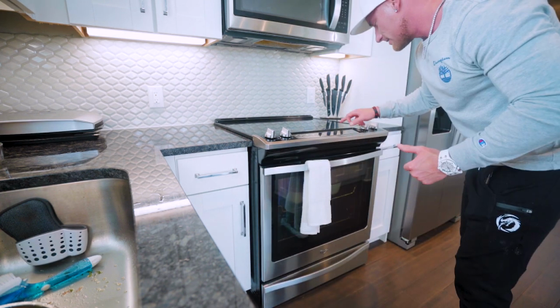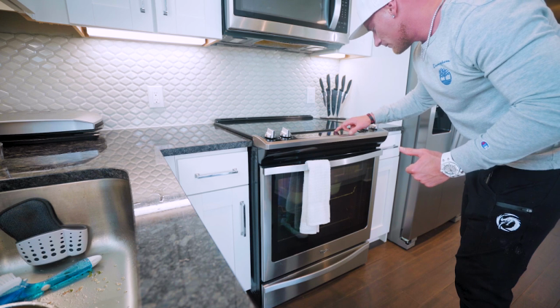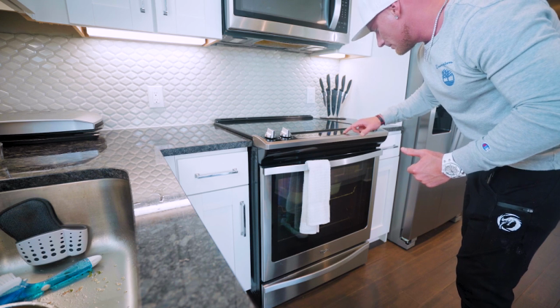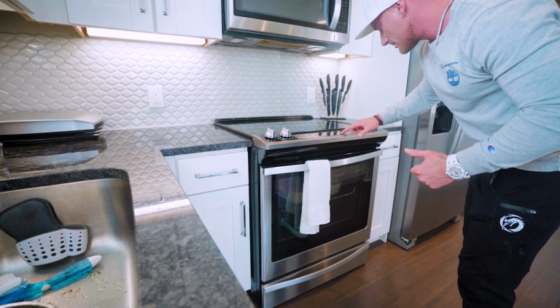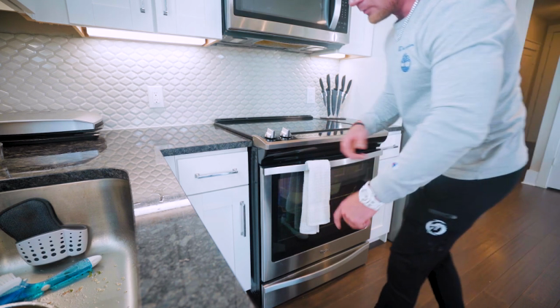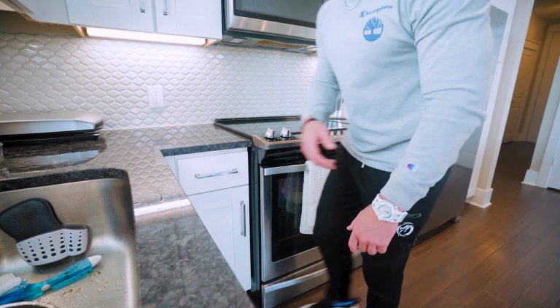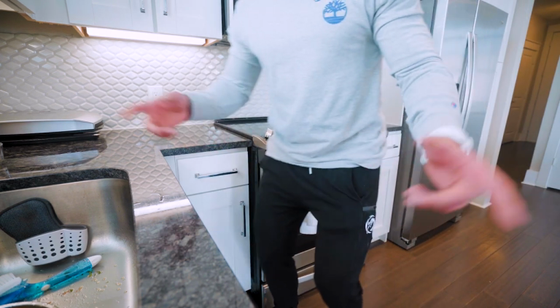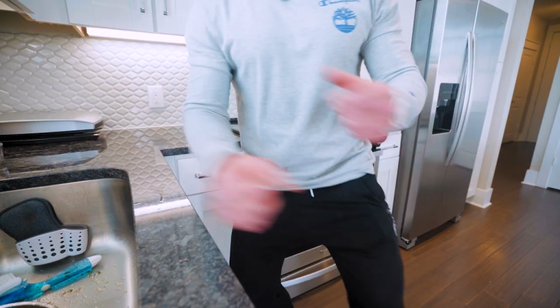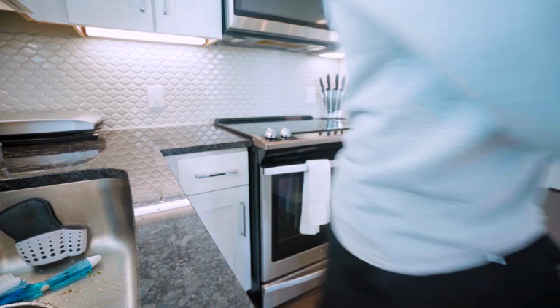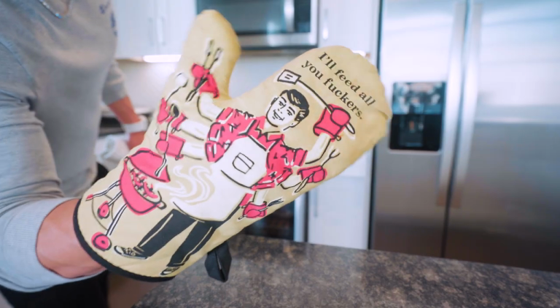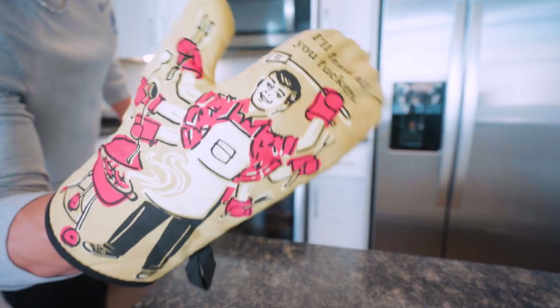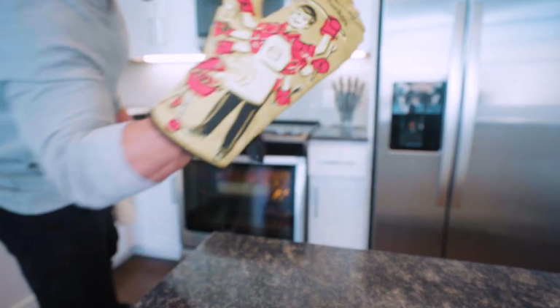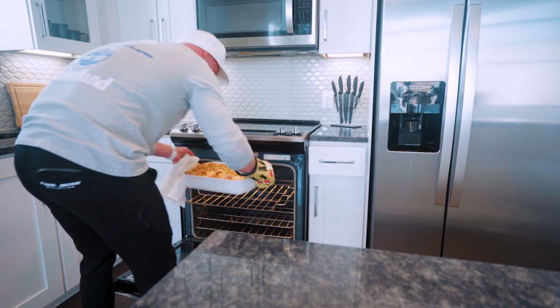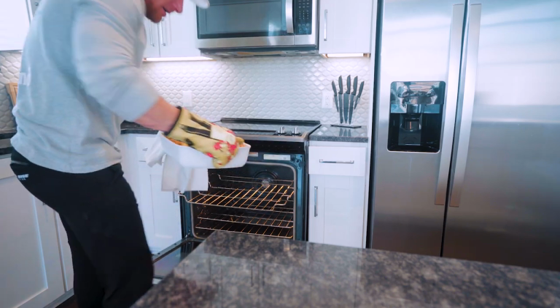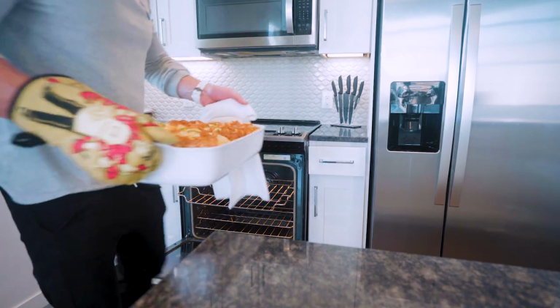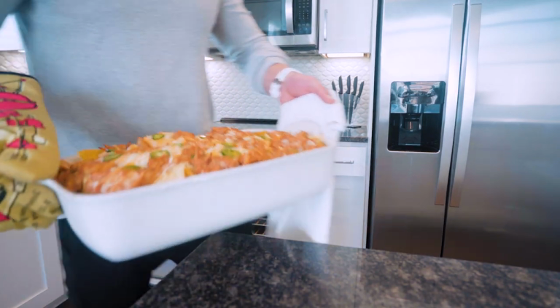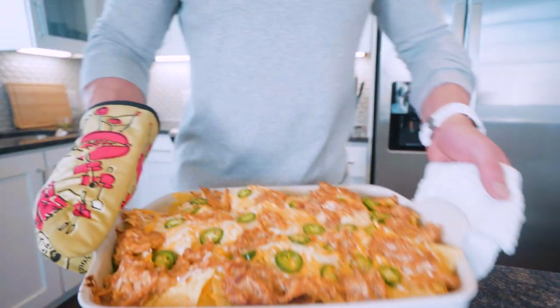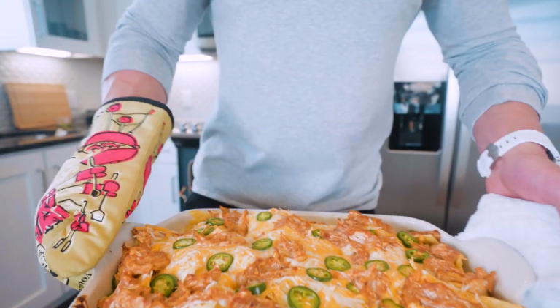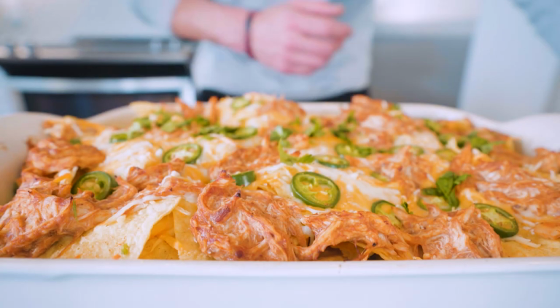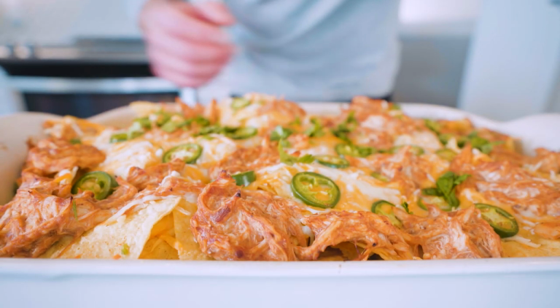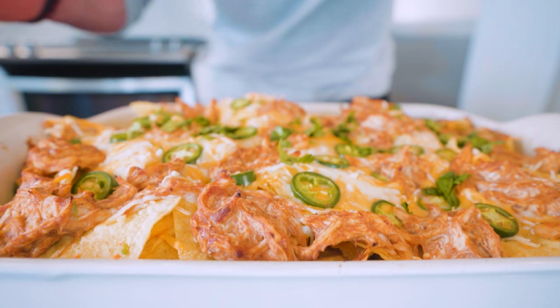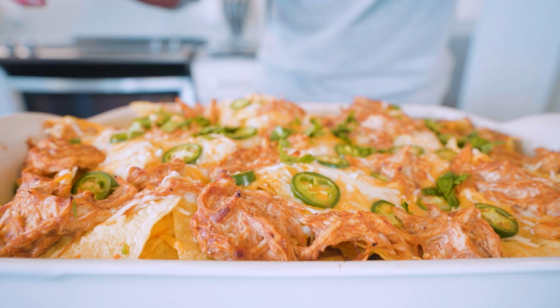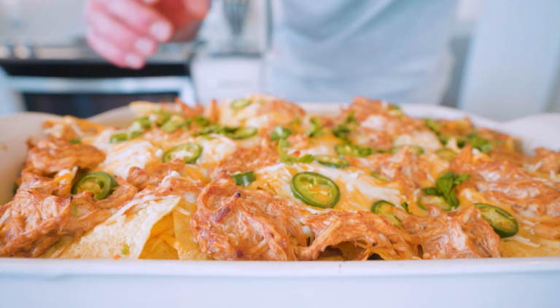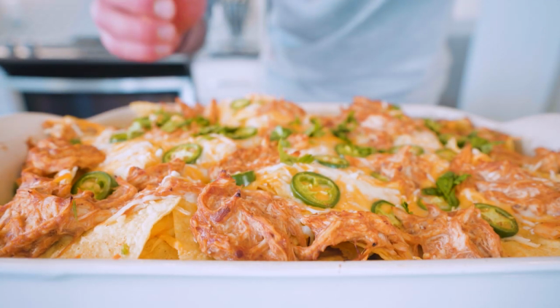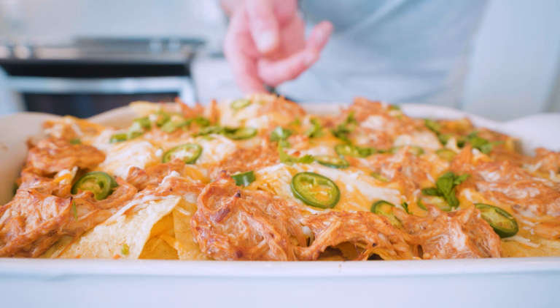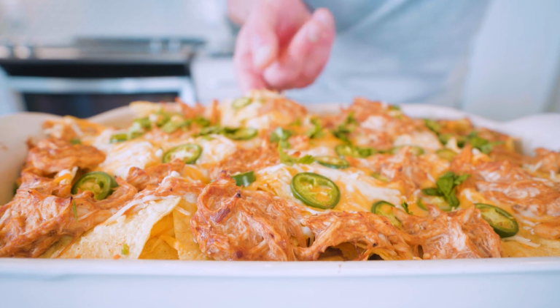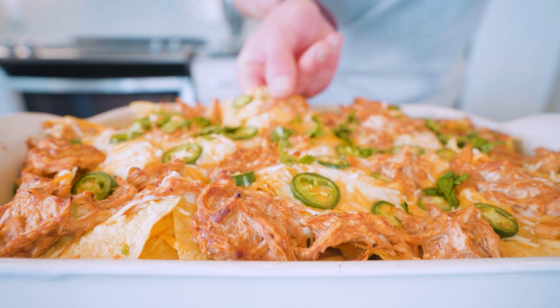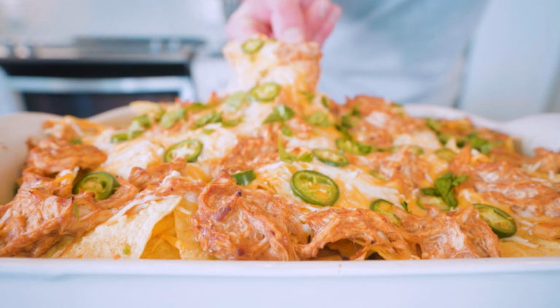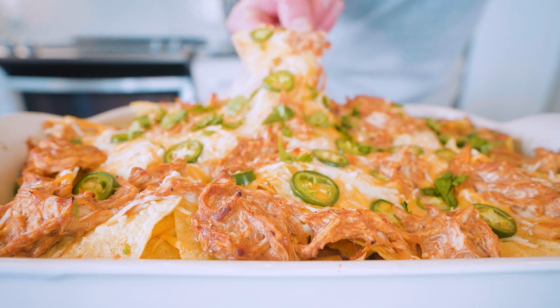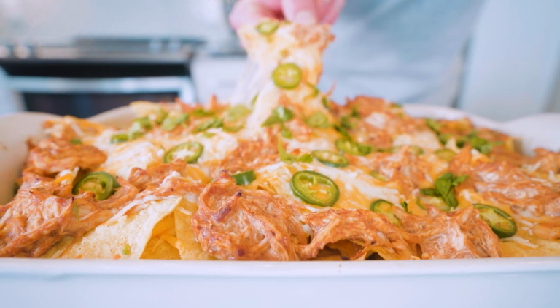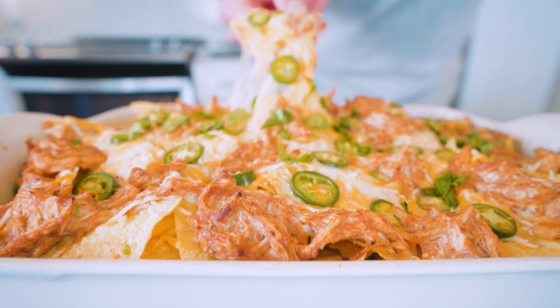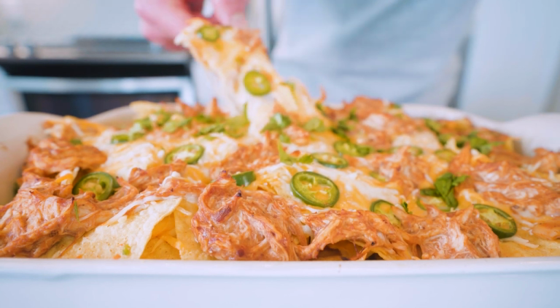Set a timer for 10 minutes. And when we come back, it's time to pull them out. Oh baby — get a load of these. This smells so good. Can we get a cheese pull here? Oh my goodness!